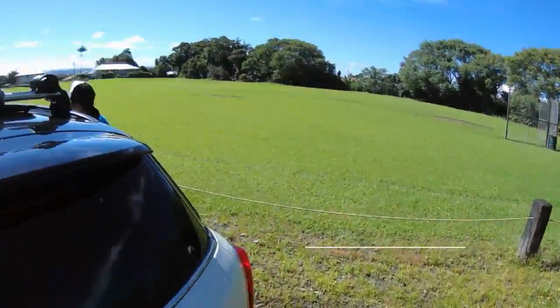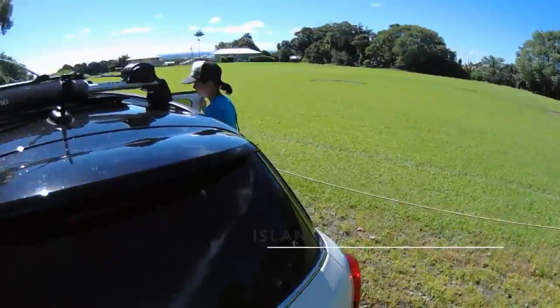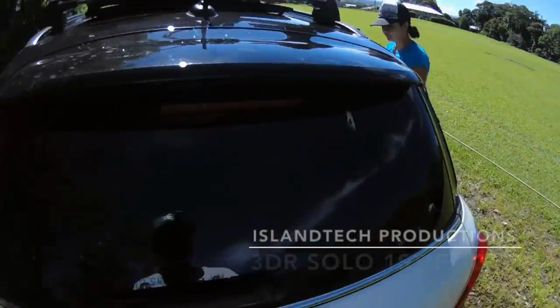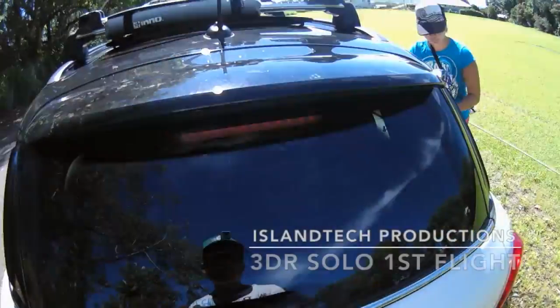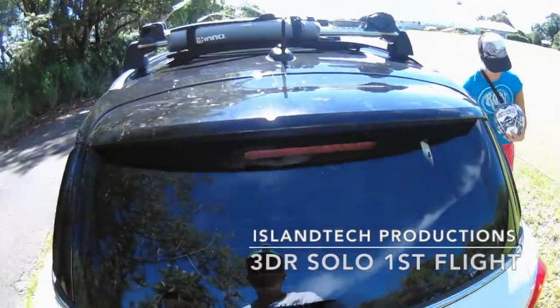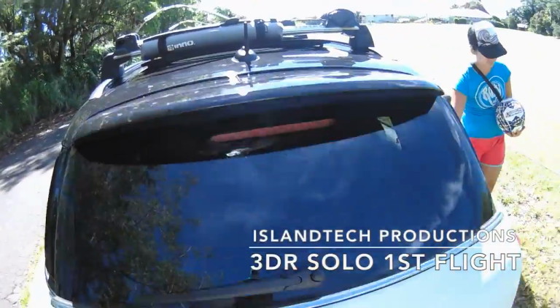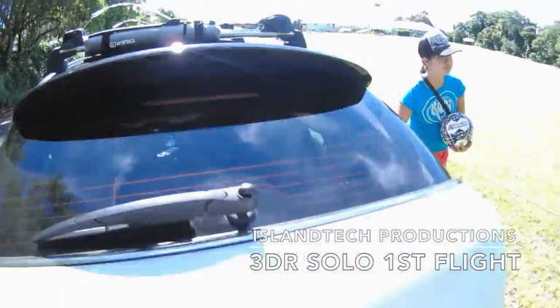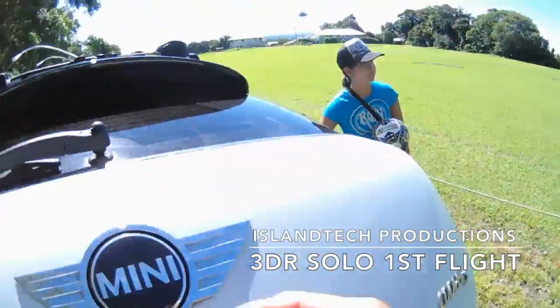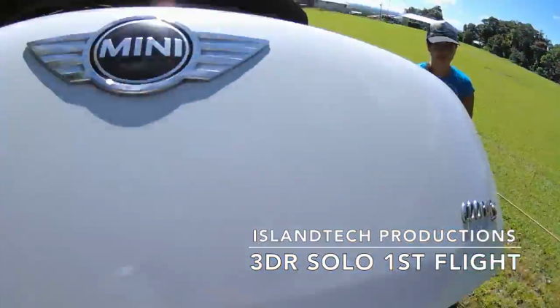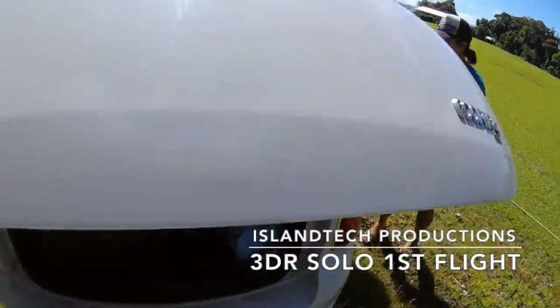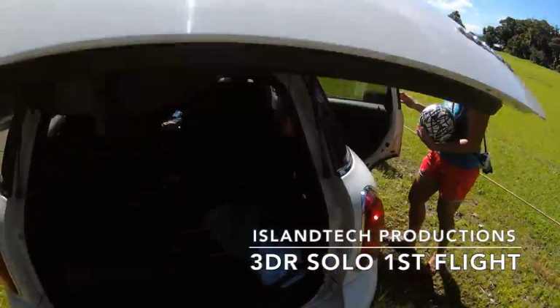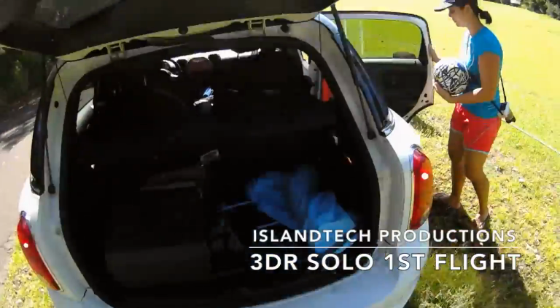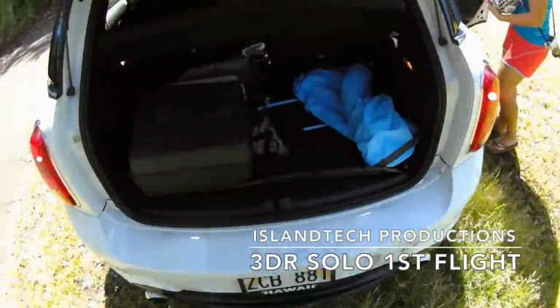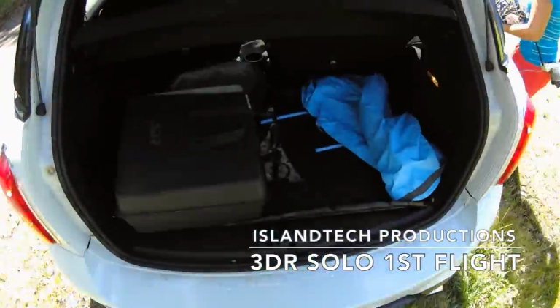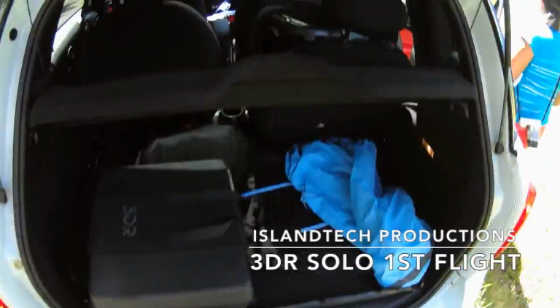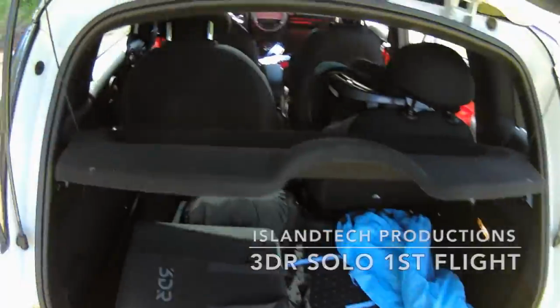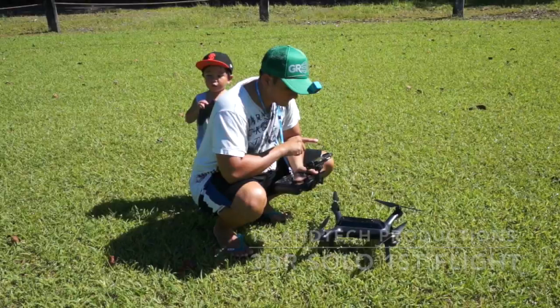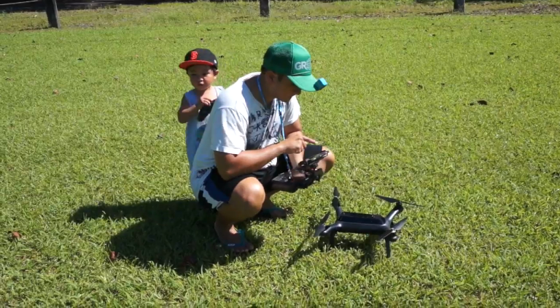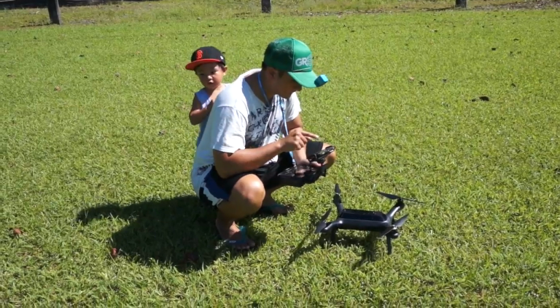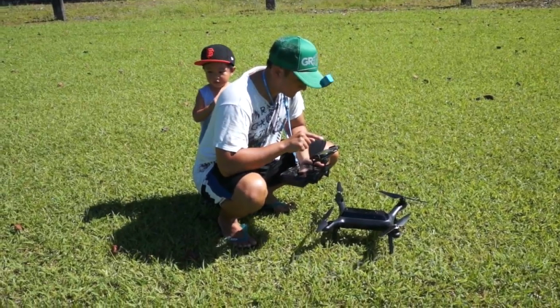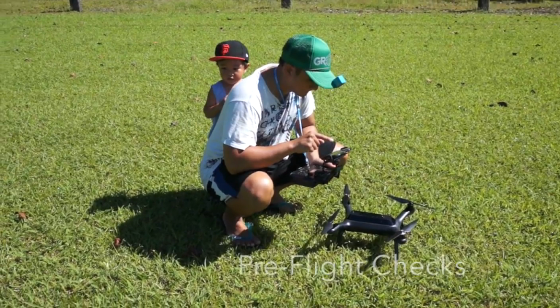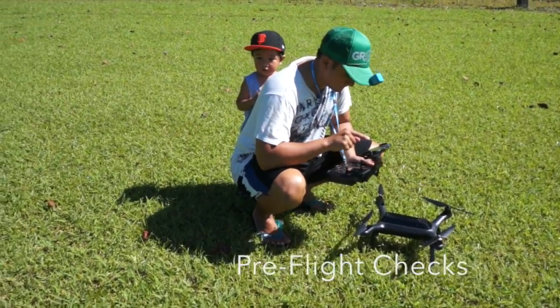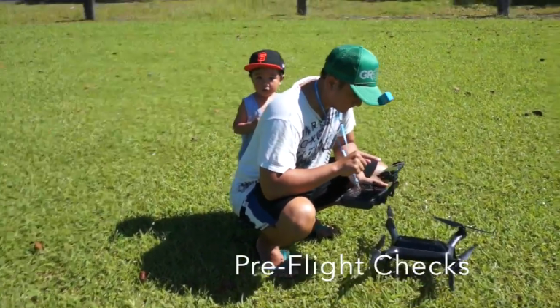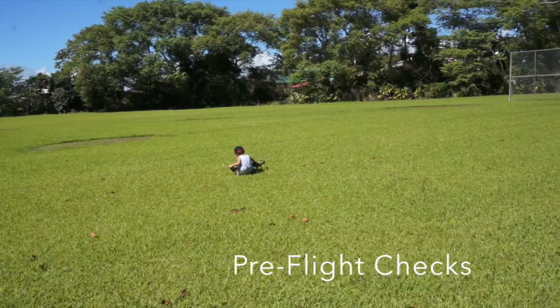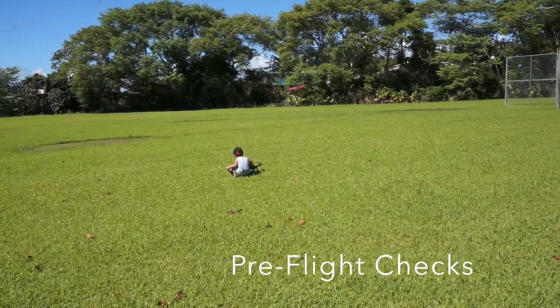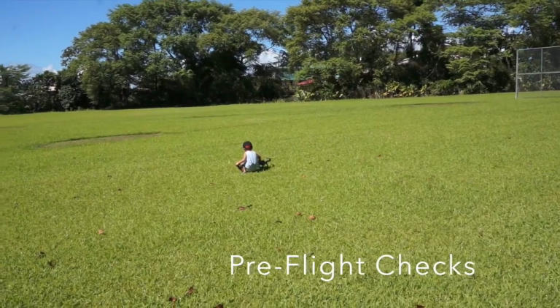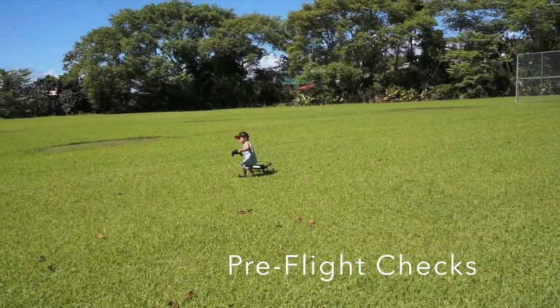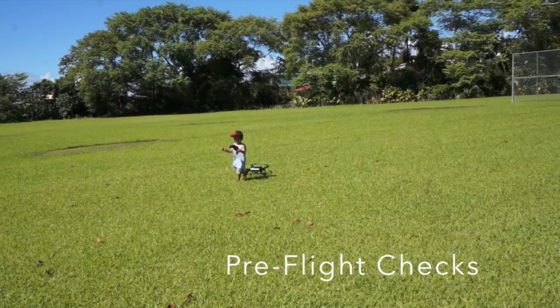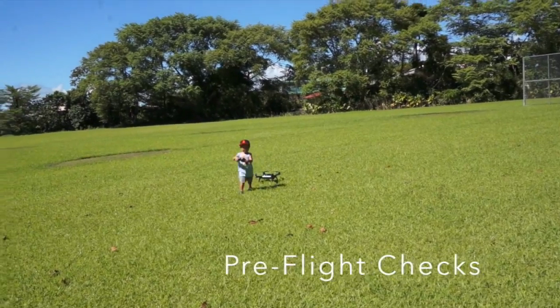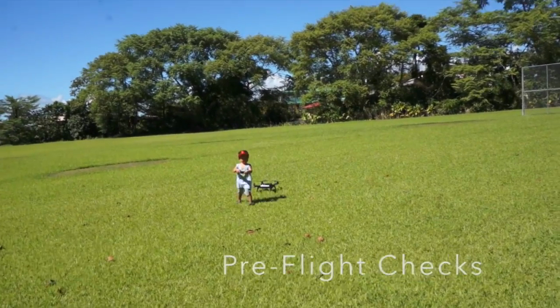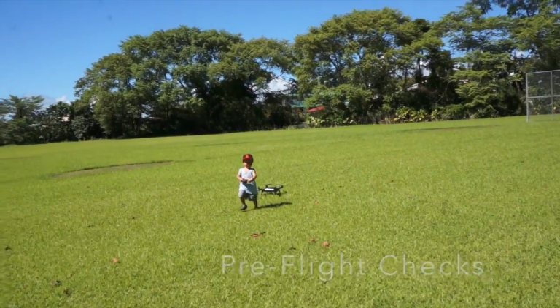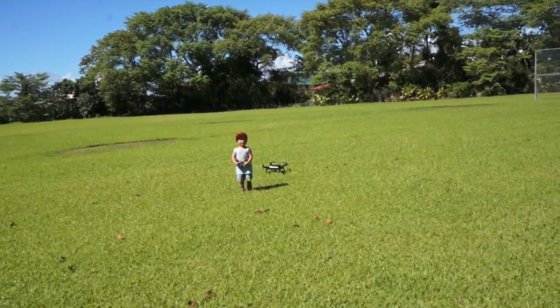Hey everybody, we just took our solo out for our first flight. Here comes a nice case and some pre-flight checks going on. Xavier is helping me out.